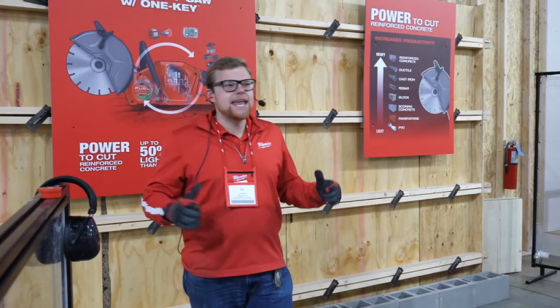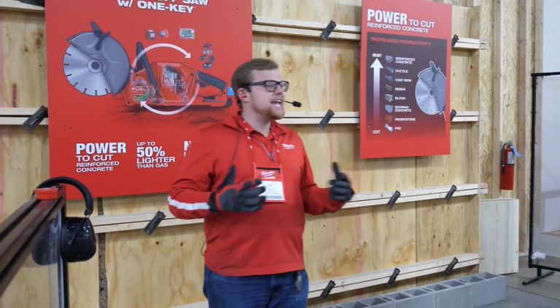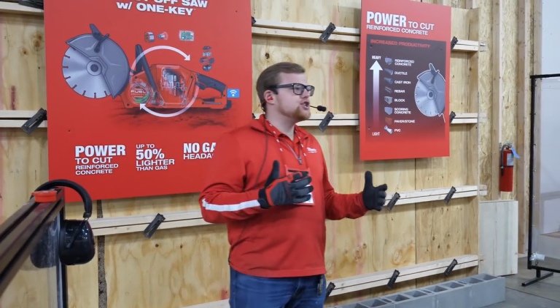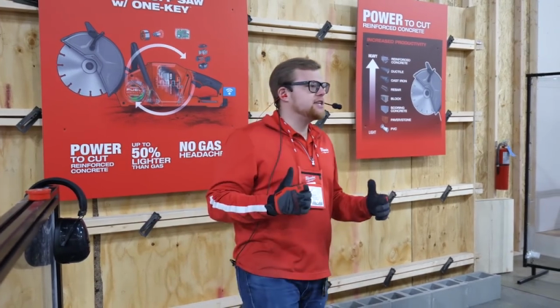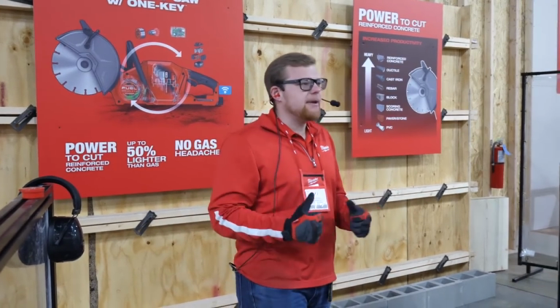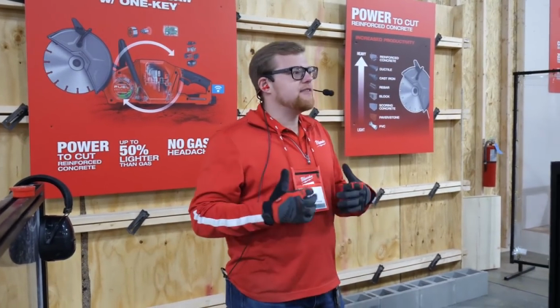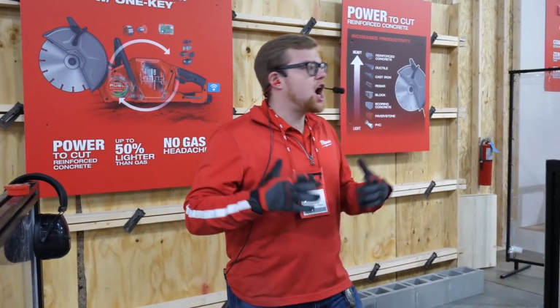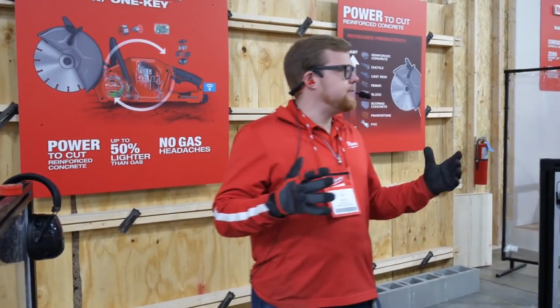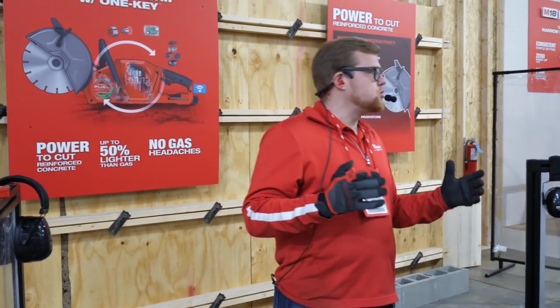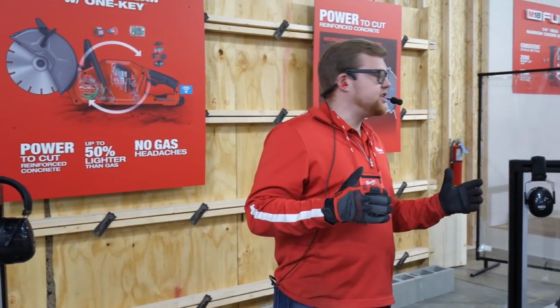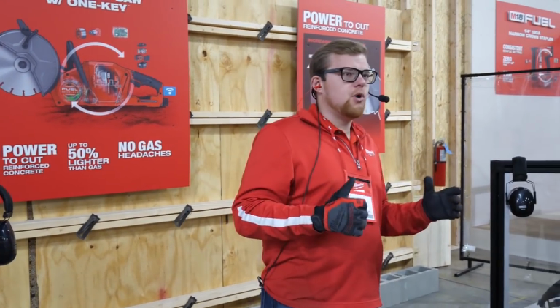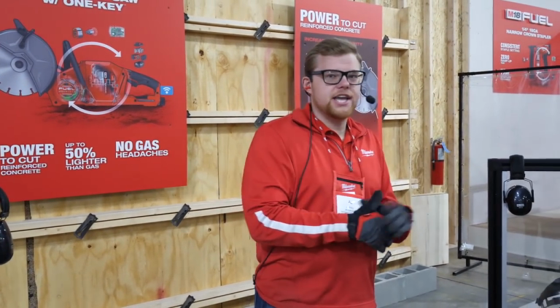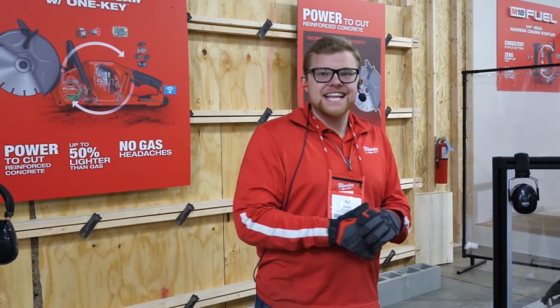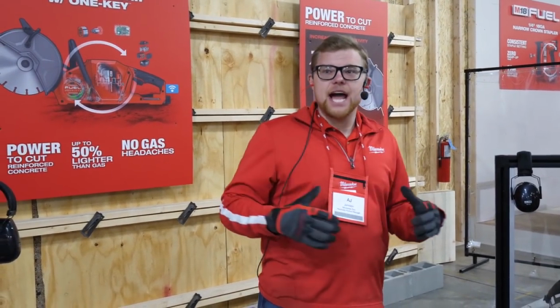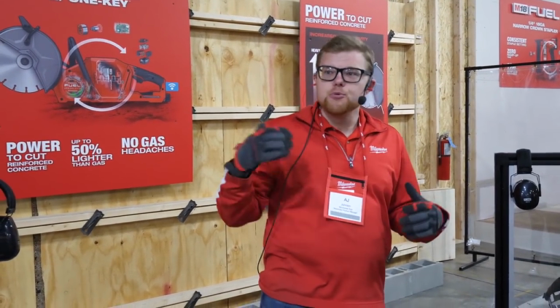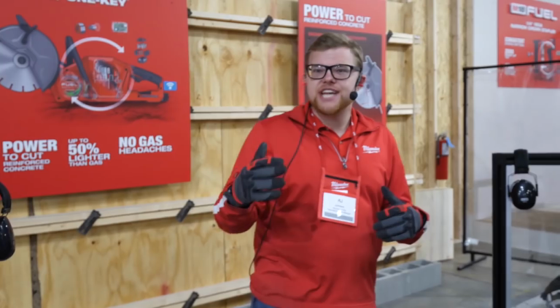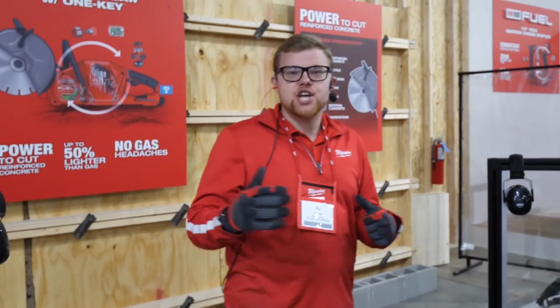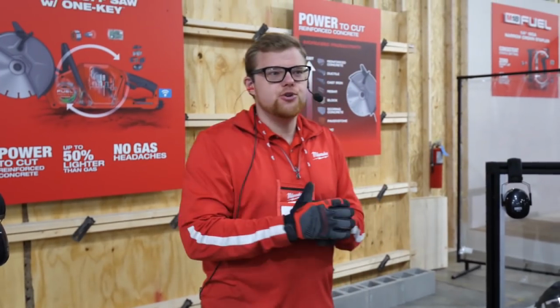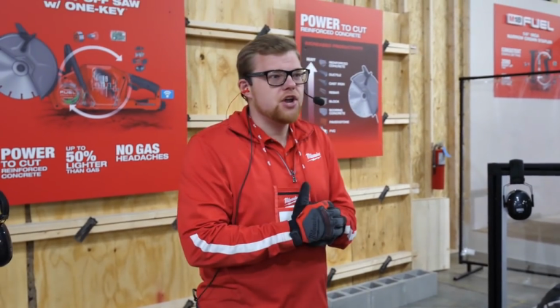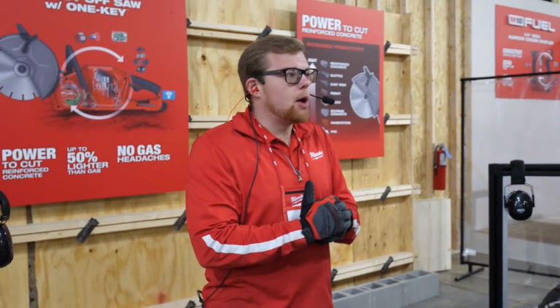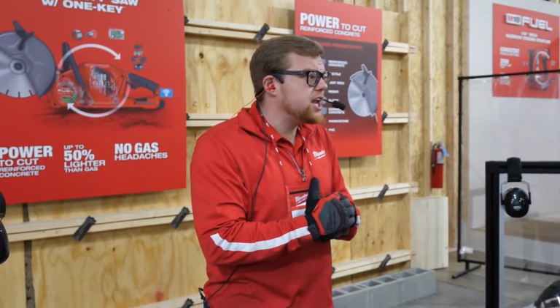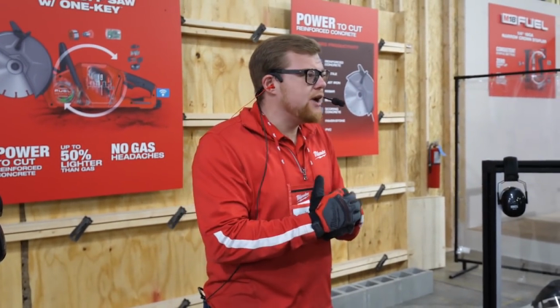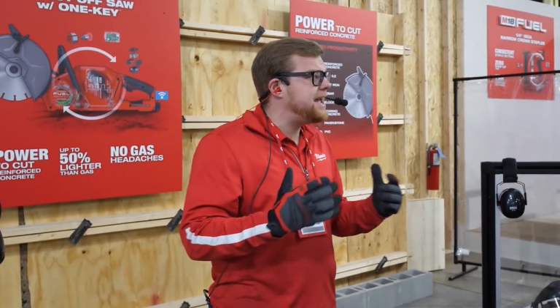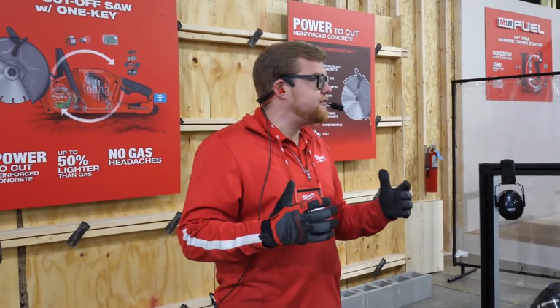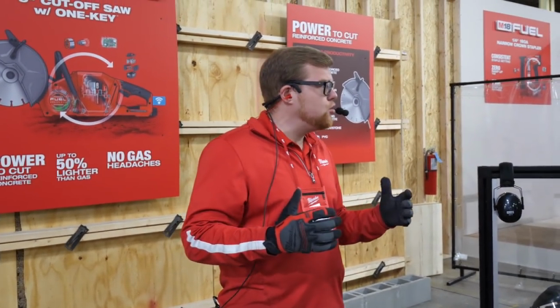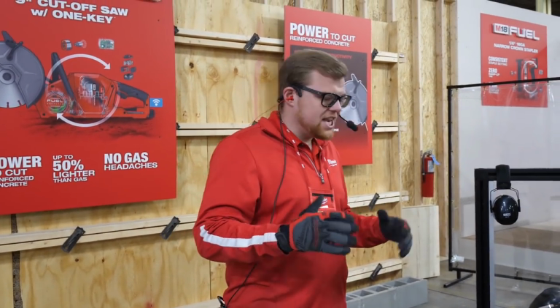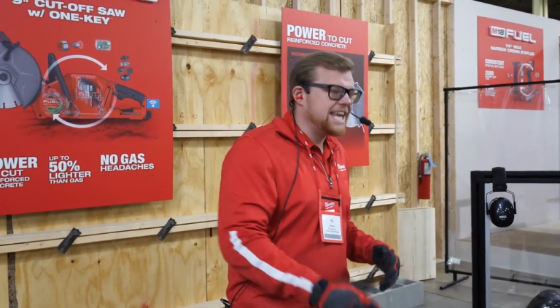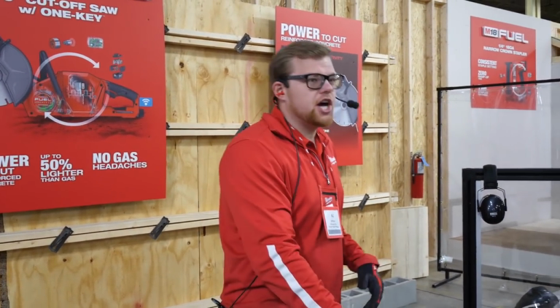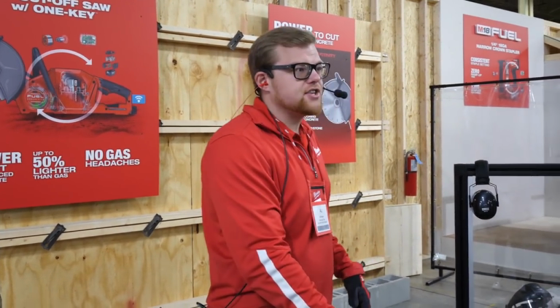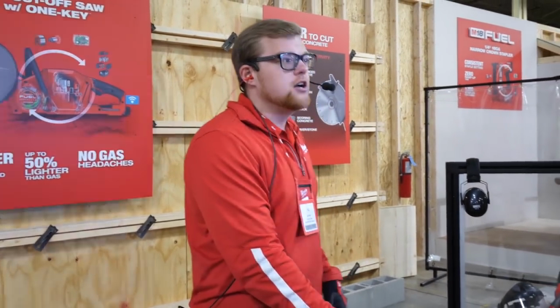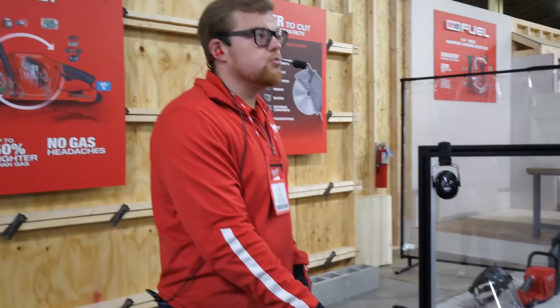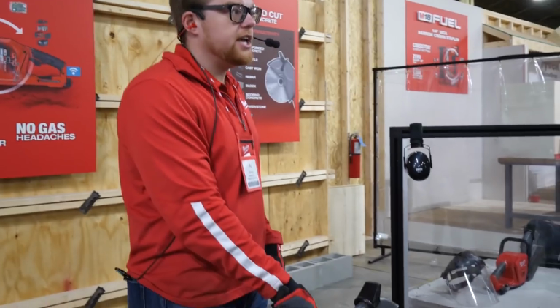This is AJ Johnson and I manage a lot of our concrete power tools here at Milwaukee. Today I'm super excited to talk to you about our brand new M18 Fuel 9-inch cutoff saw with One Key.